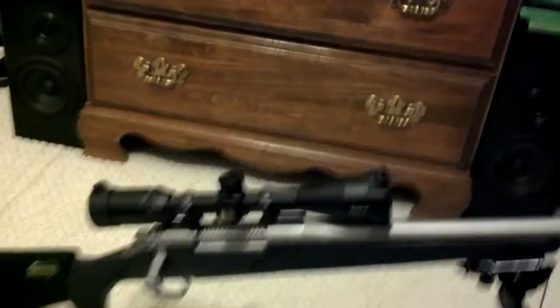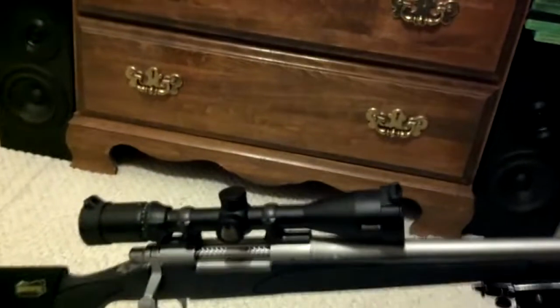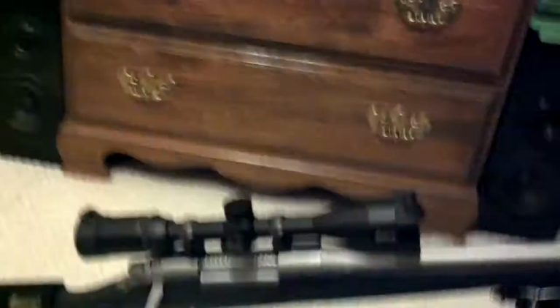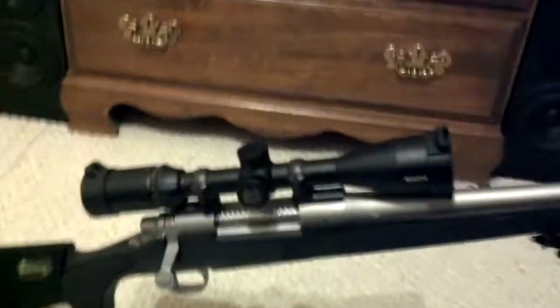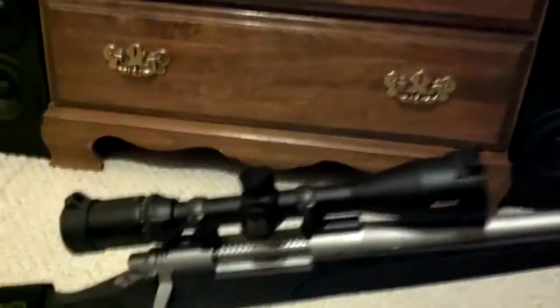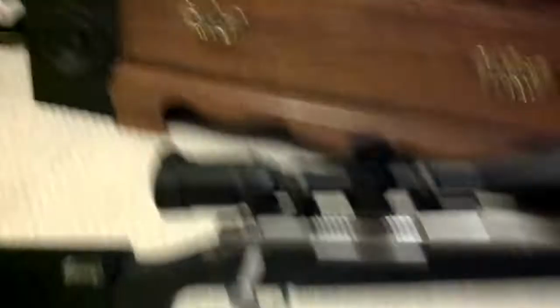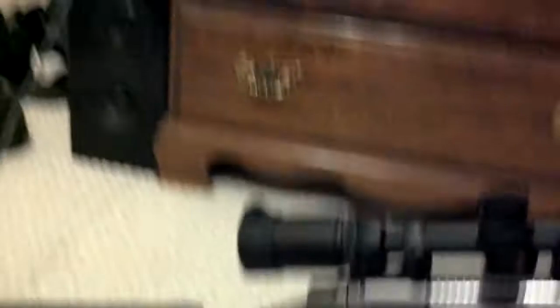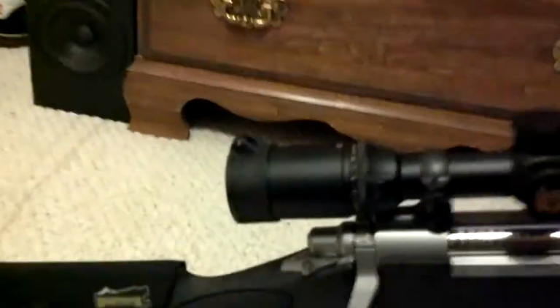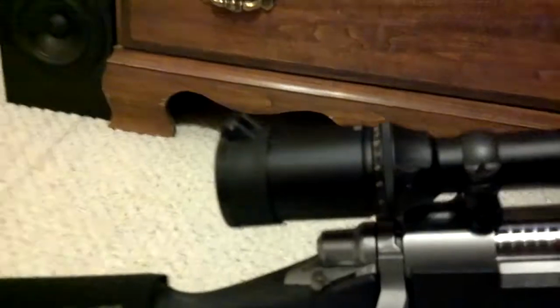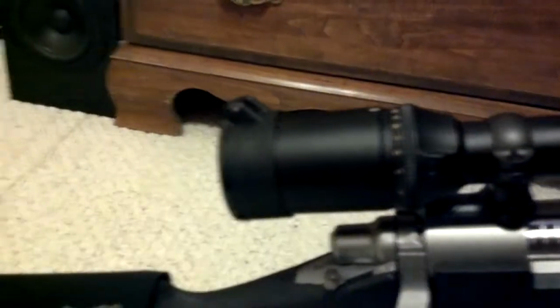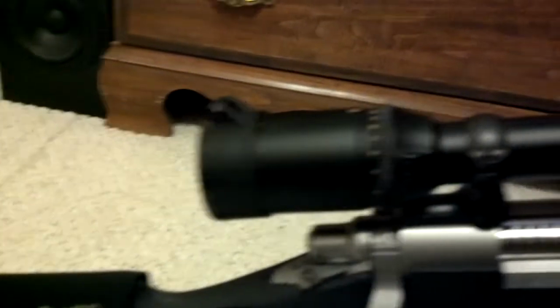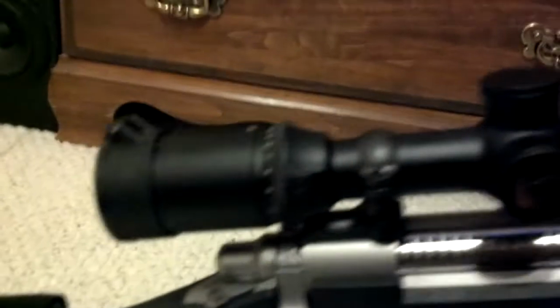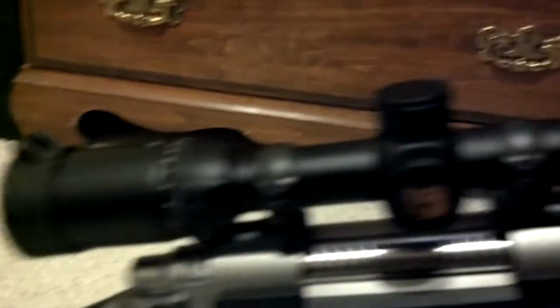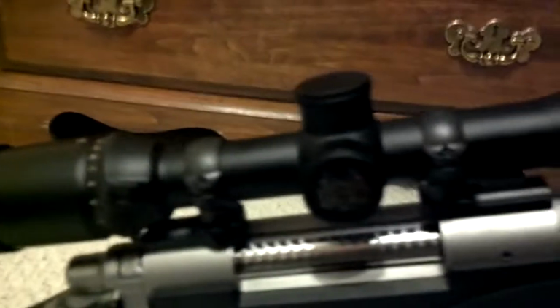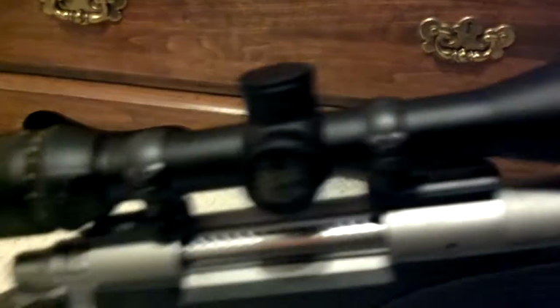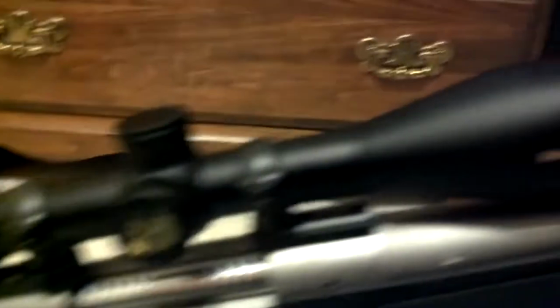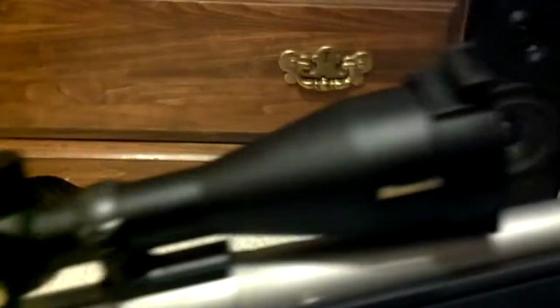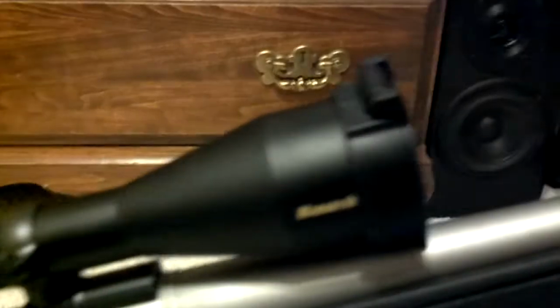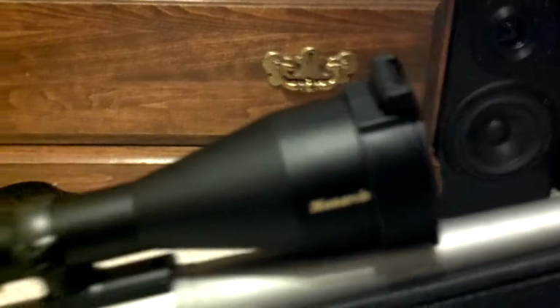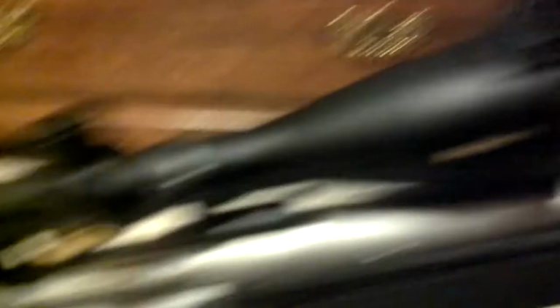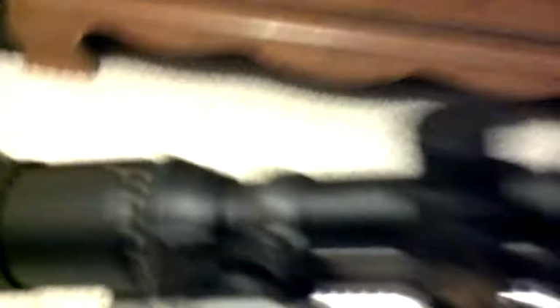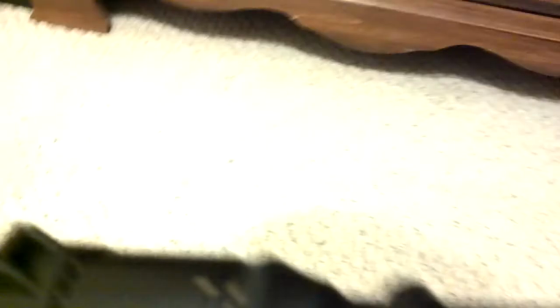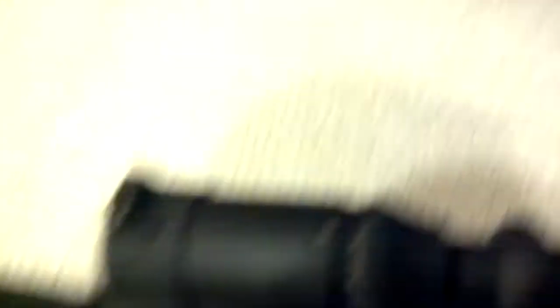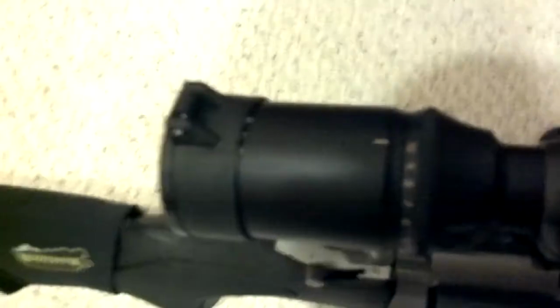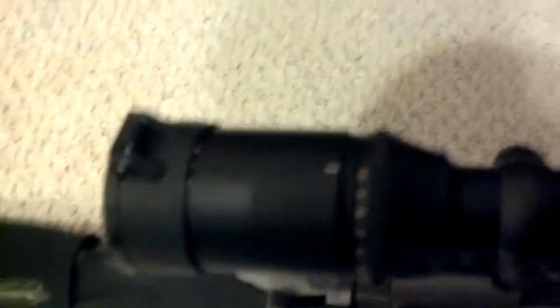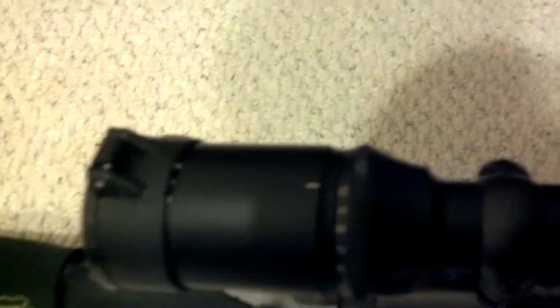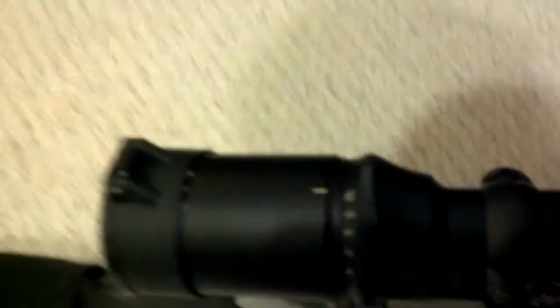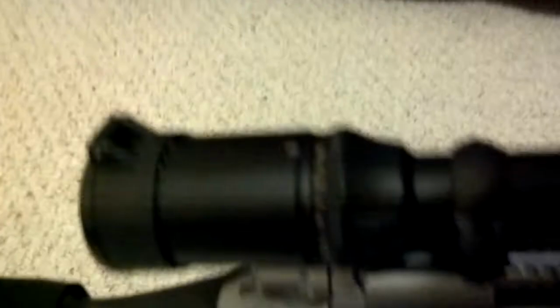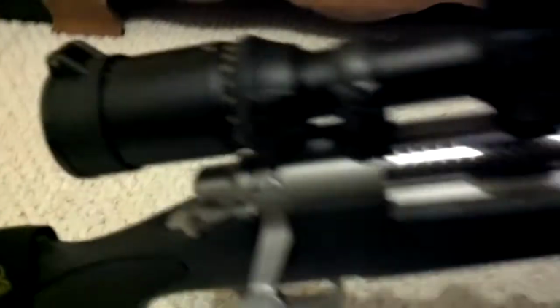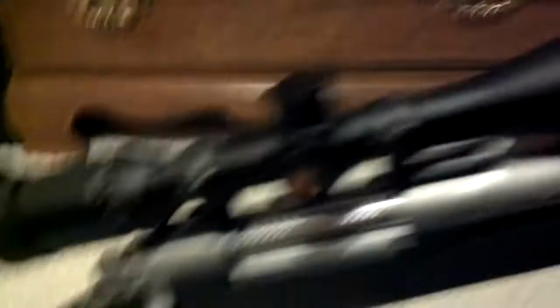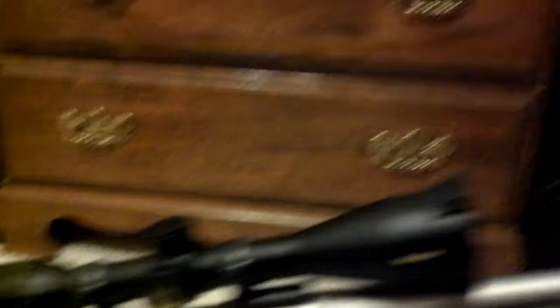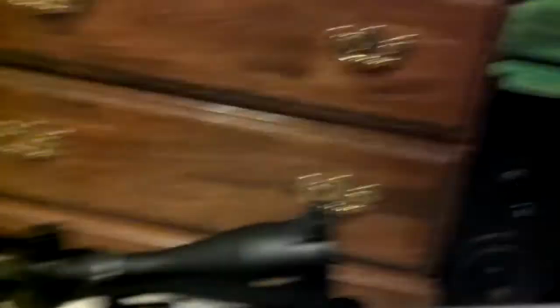I have a scope on here now. I went with a Nikon — it's a Monarch. It's a 2.5 by 10 by 42 millimeter.